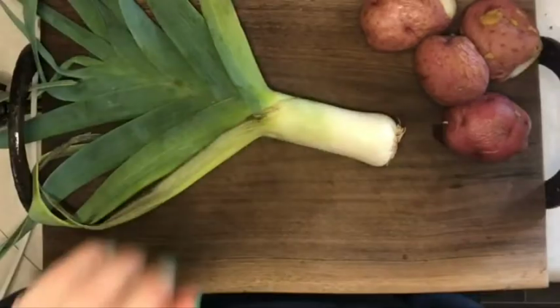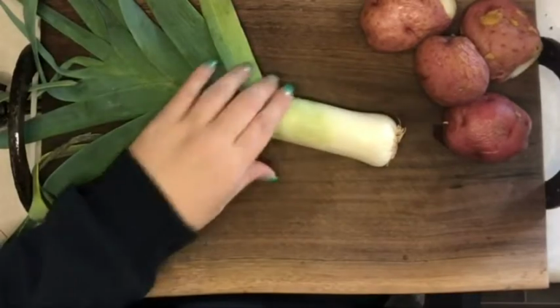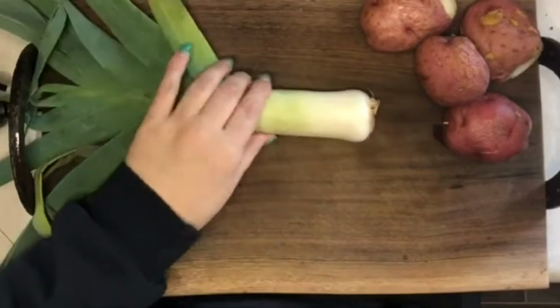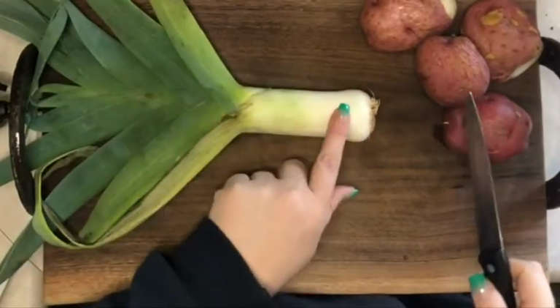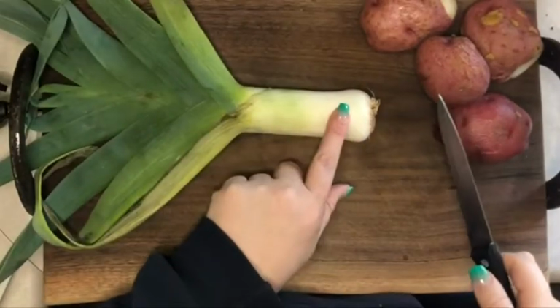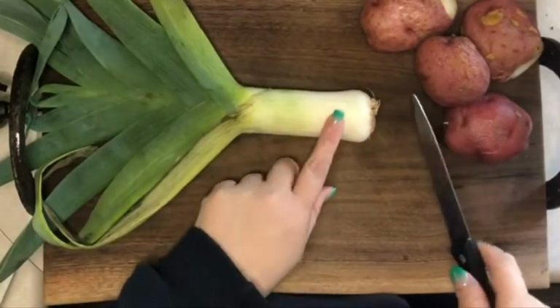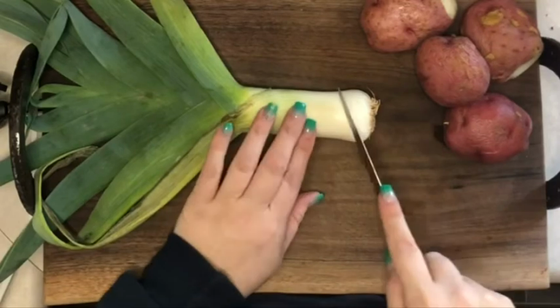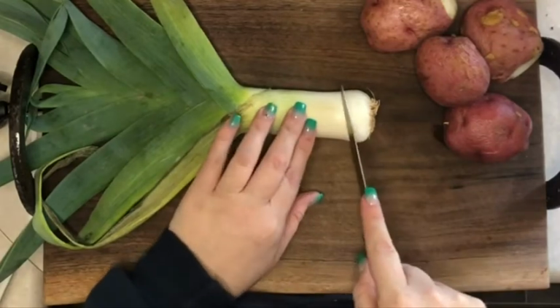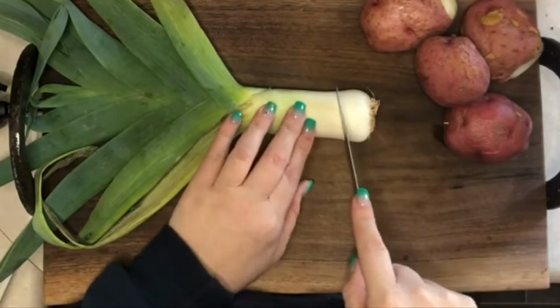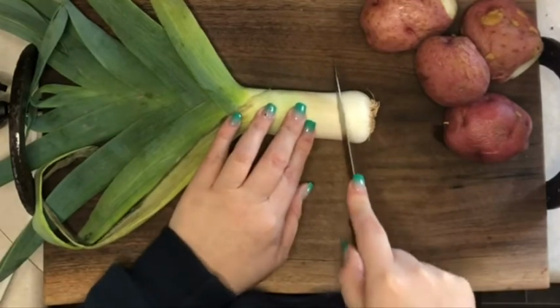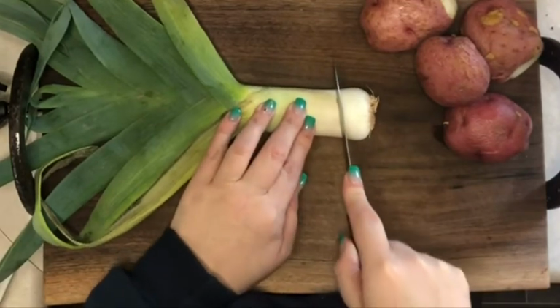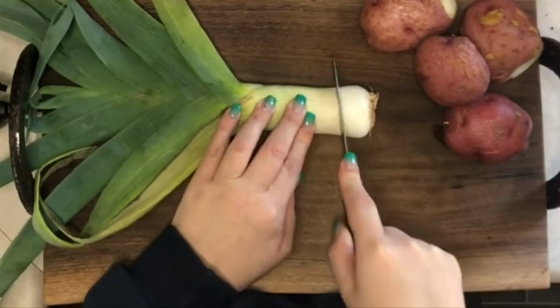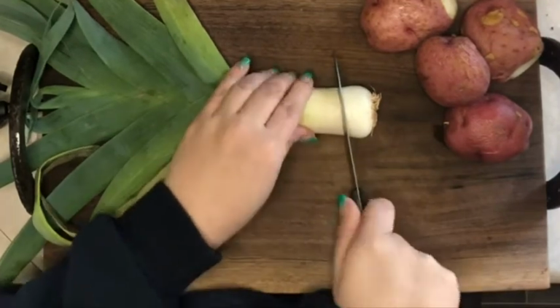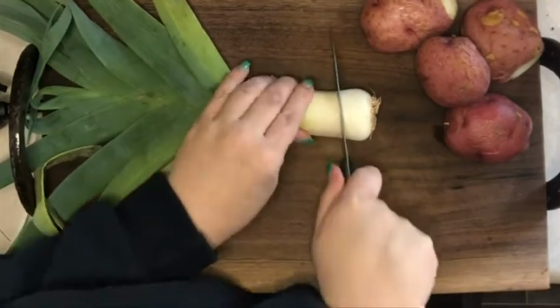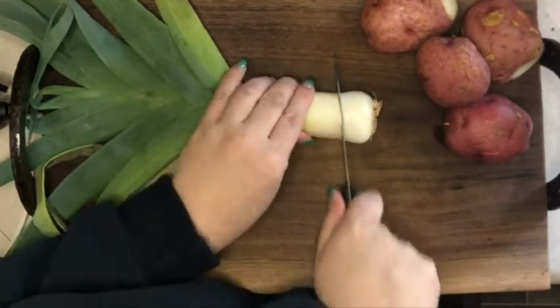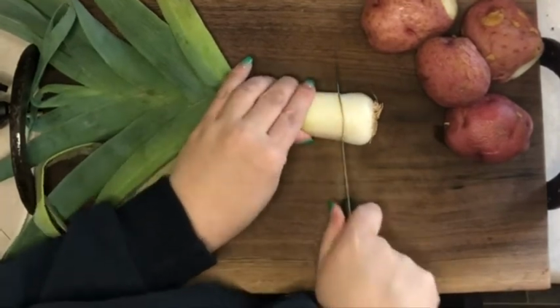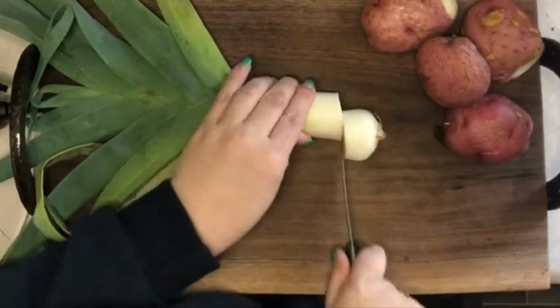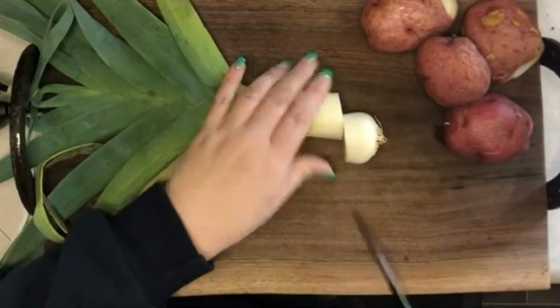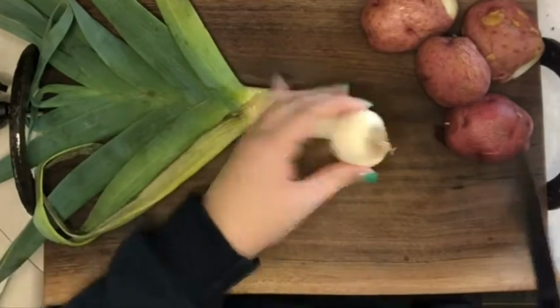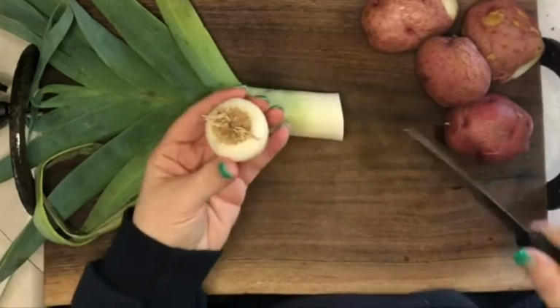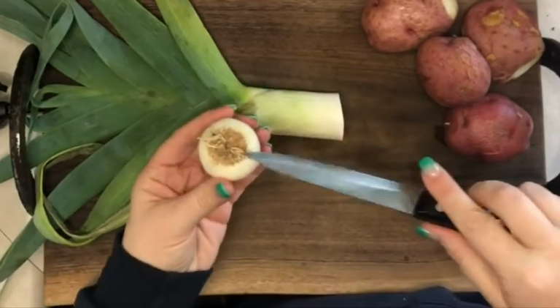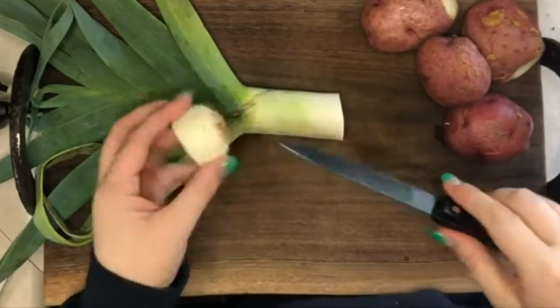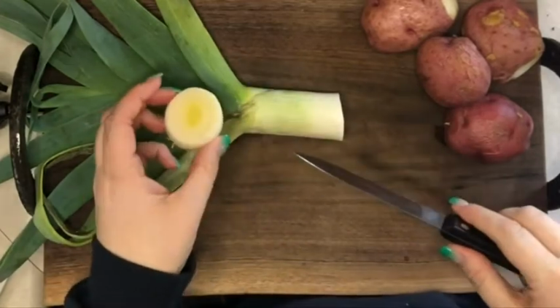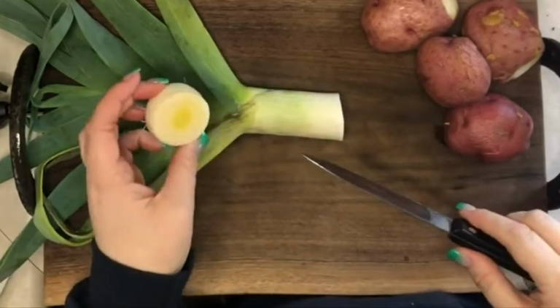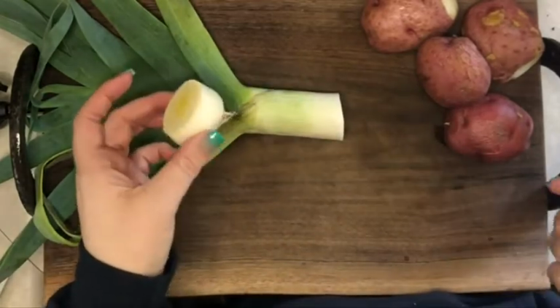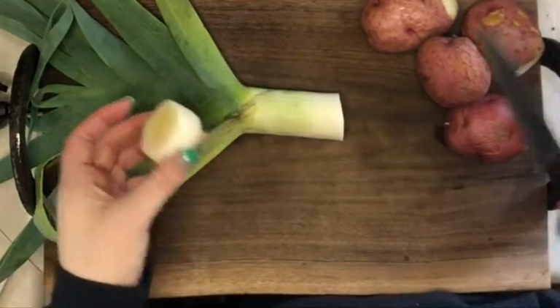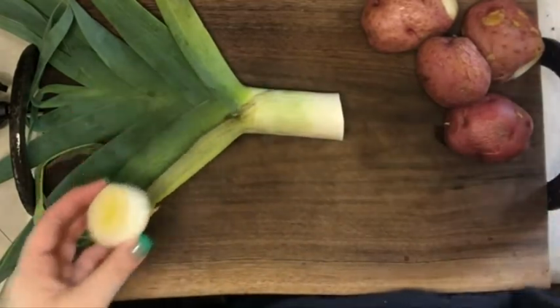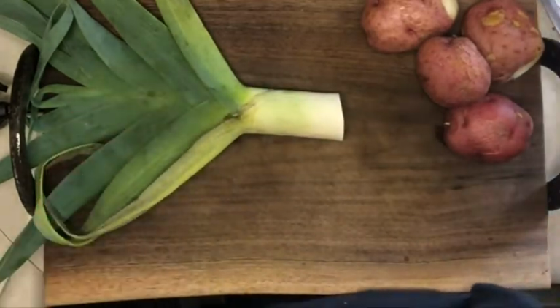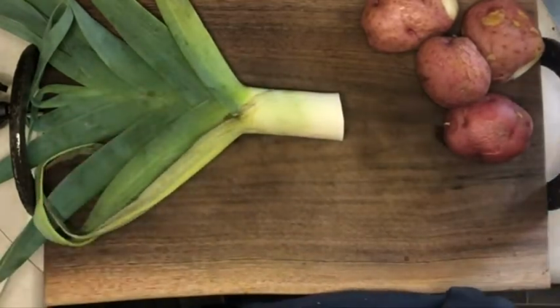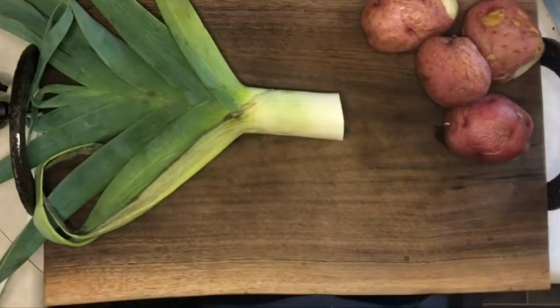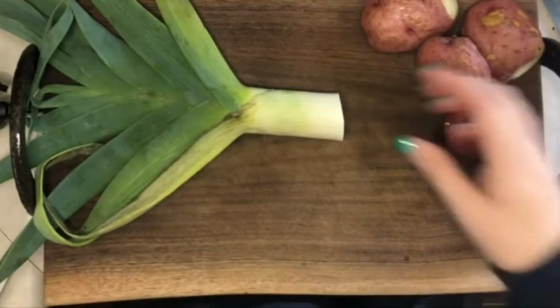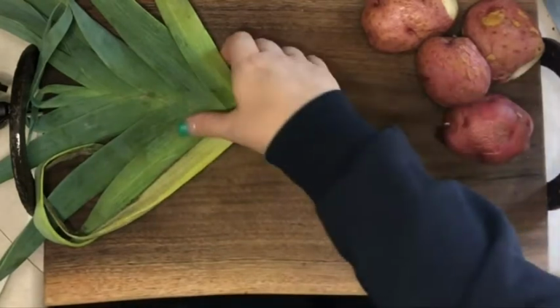I'm going to try something with the leek just like I do with the onion. I'm going to leave this bottom part with the roots attached and let's plant it and see what happens. It can't hurt — all it can do is not grow.